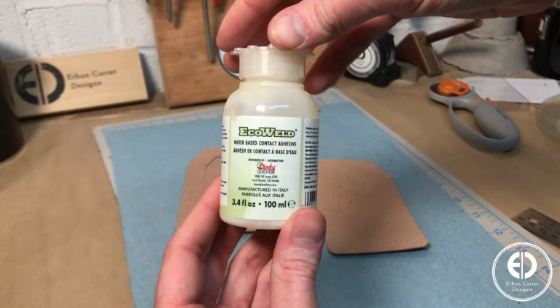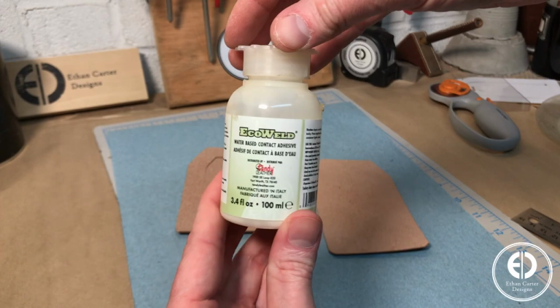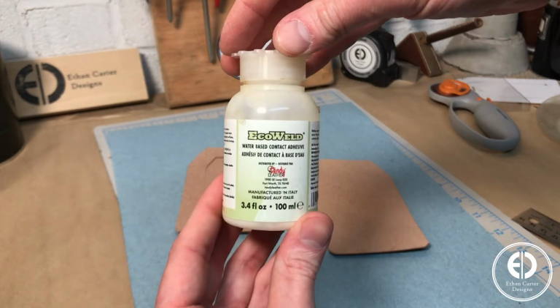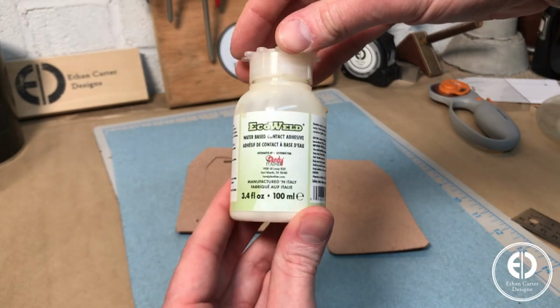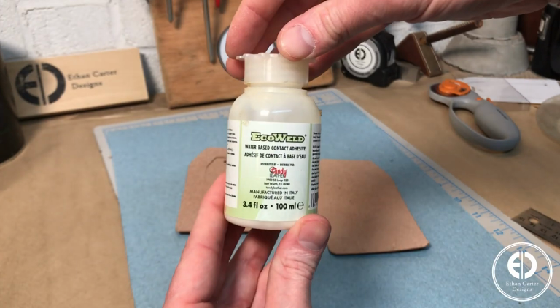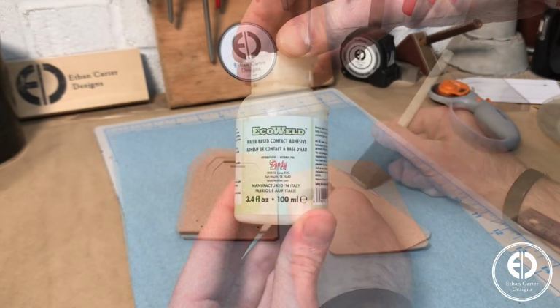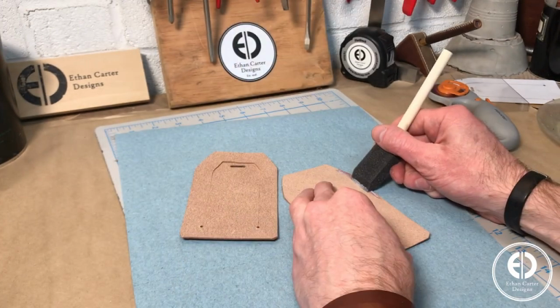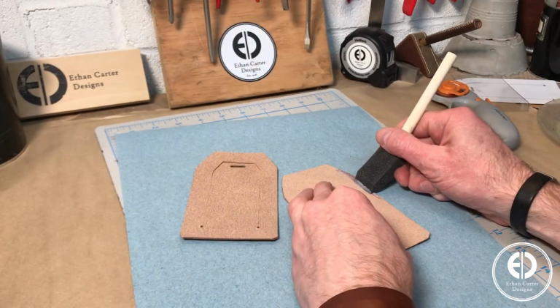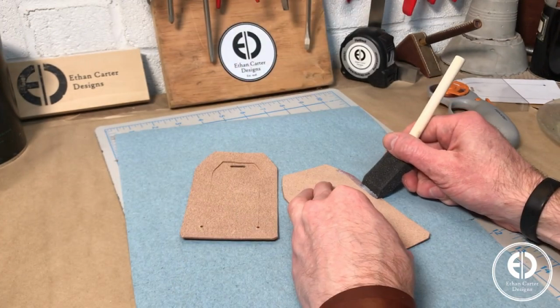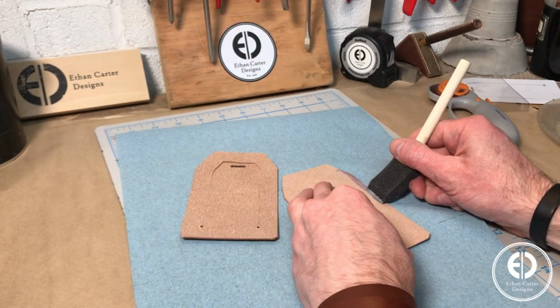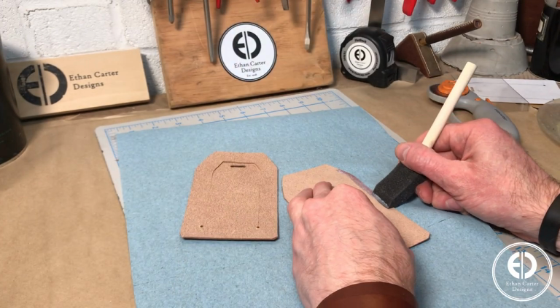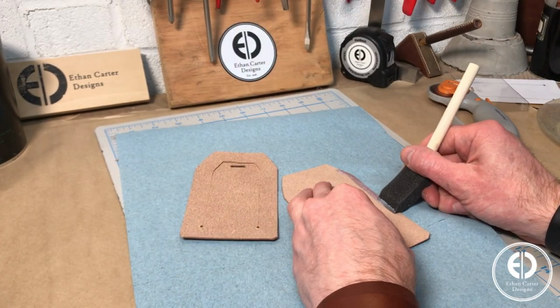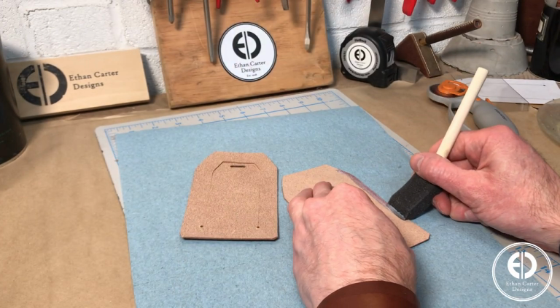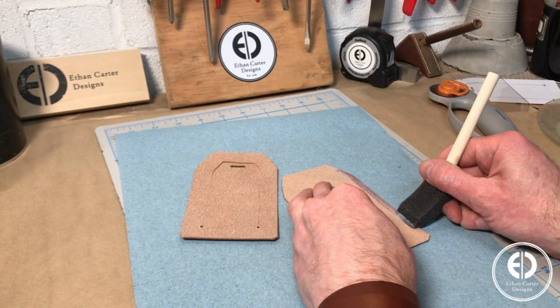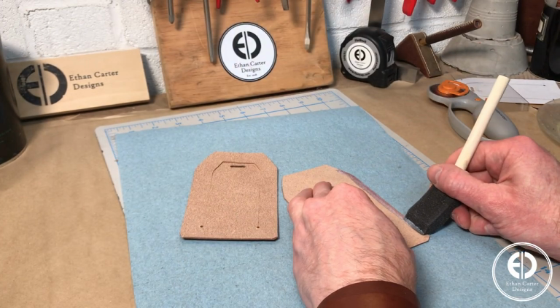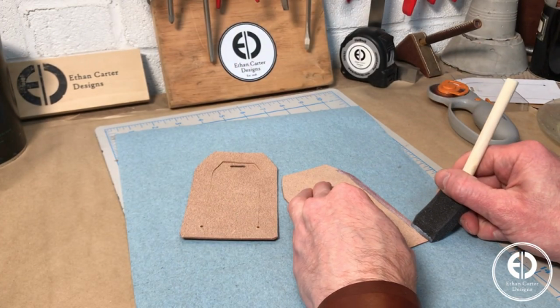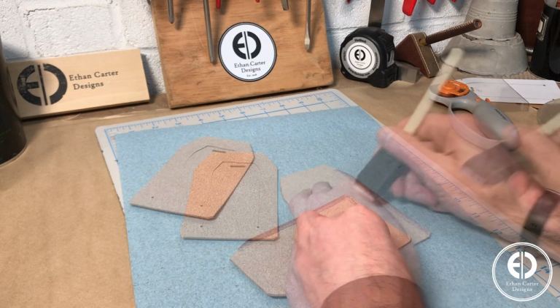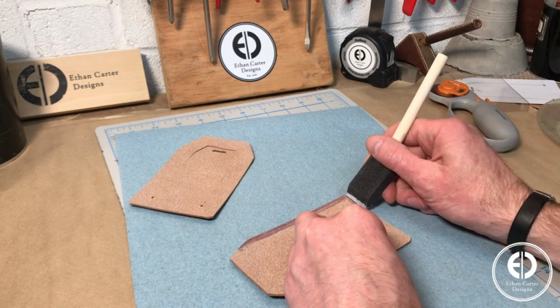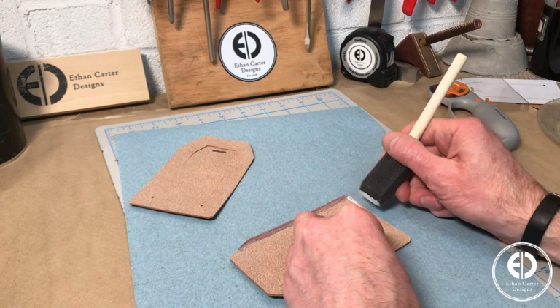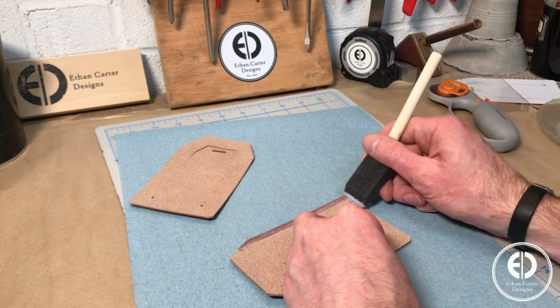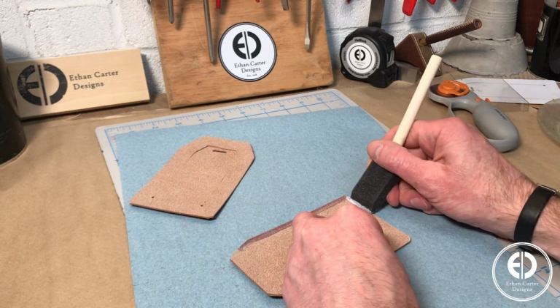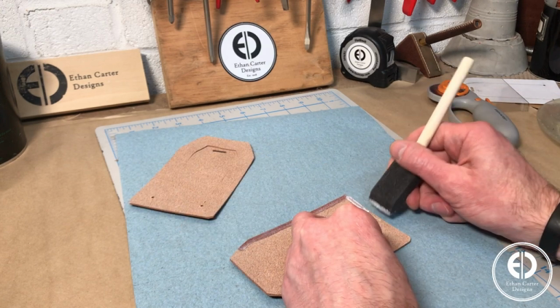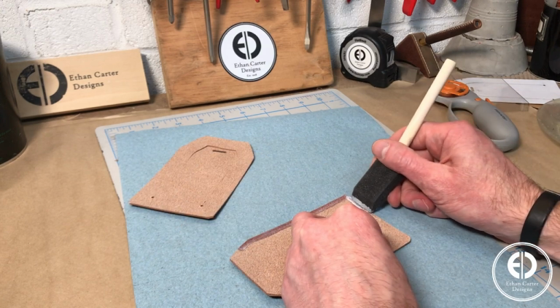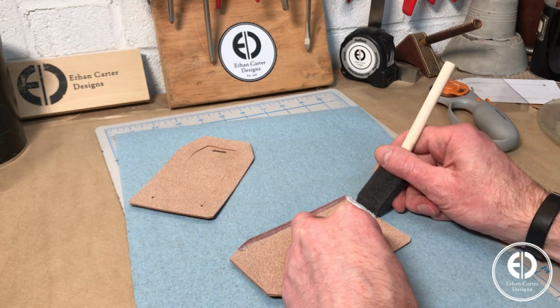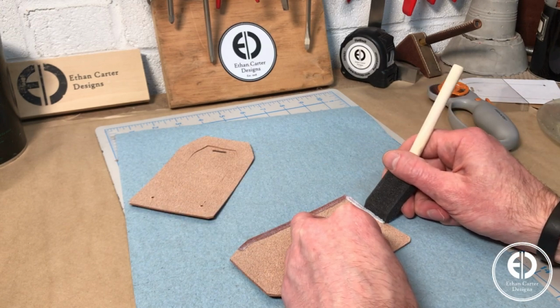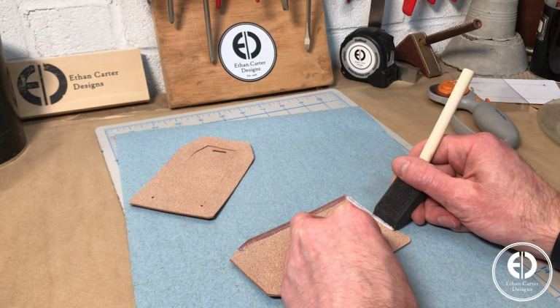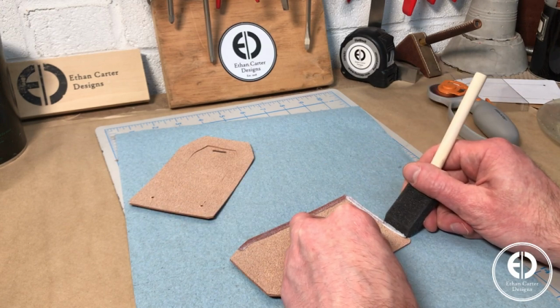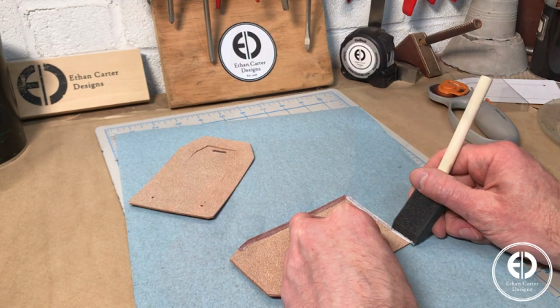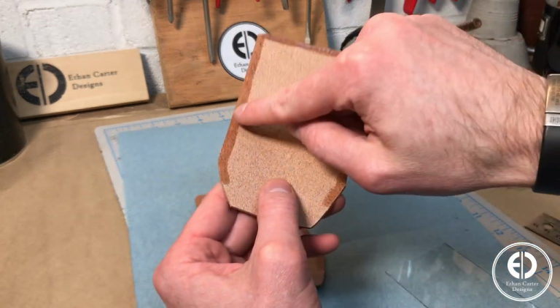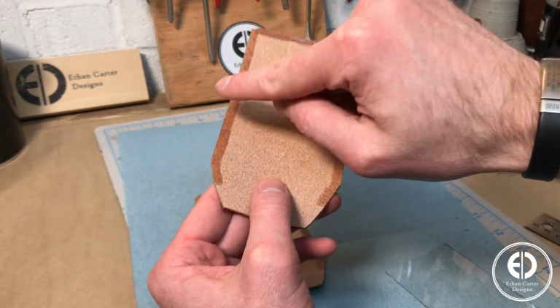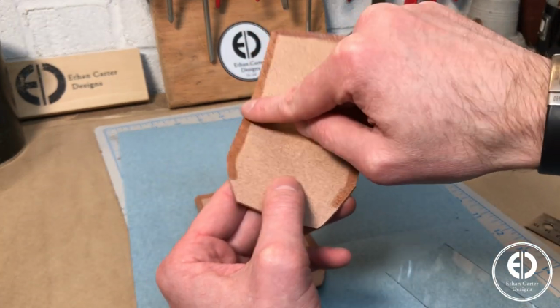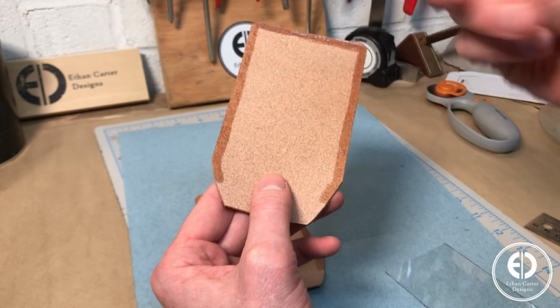To attach the front and back pieces, I used Tandy Leather's EcoWeld adhesive. You simply apply it around all the edges, wait for it to get tacky, and then press the two sides together sandwiching the piece of plastic in between them.